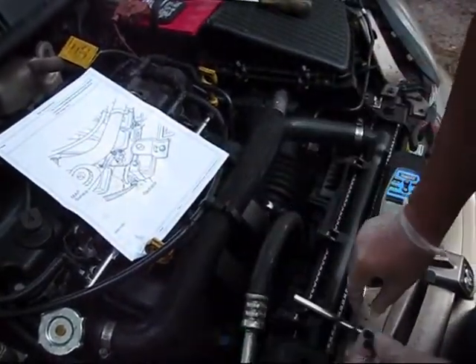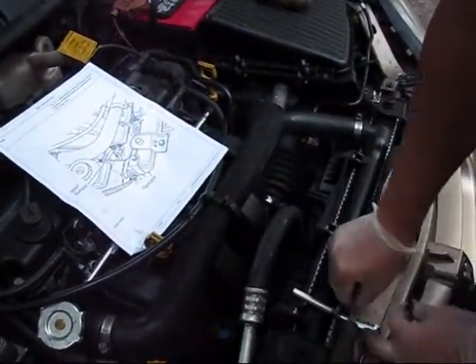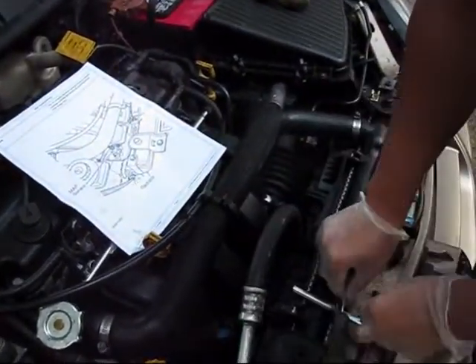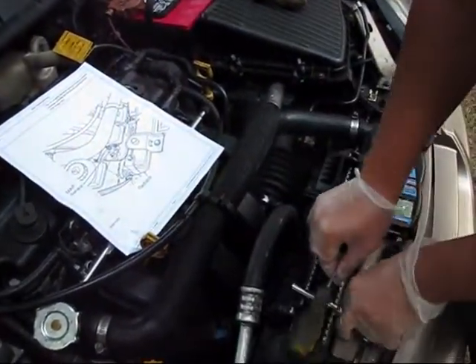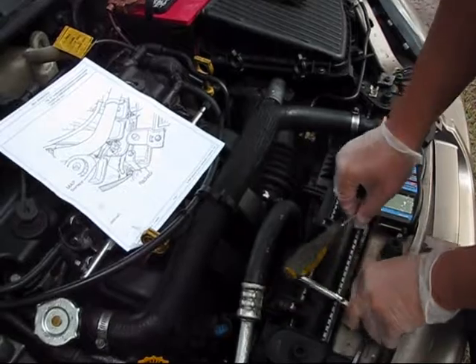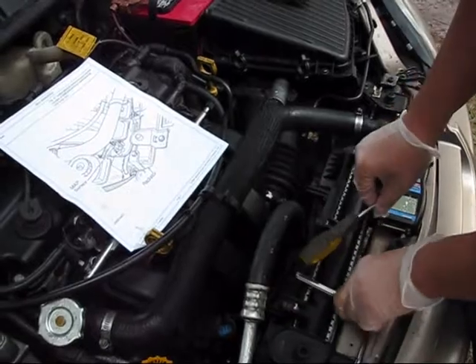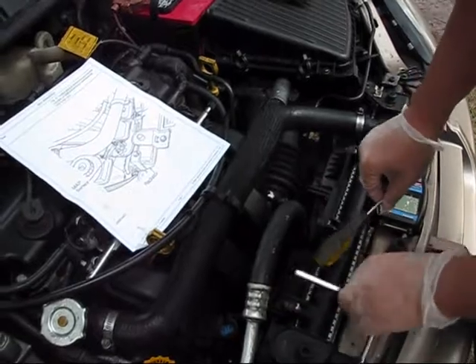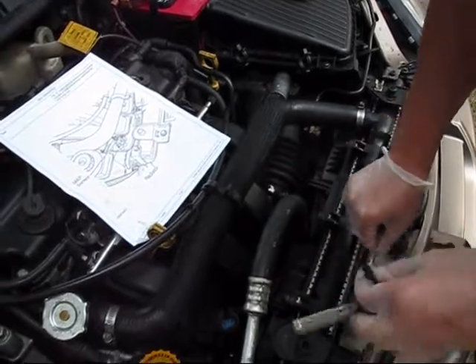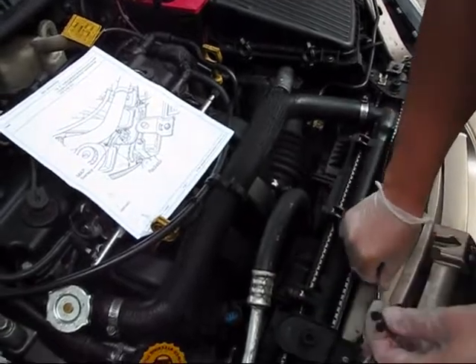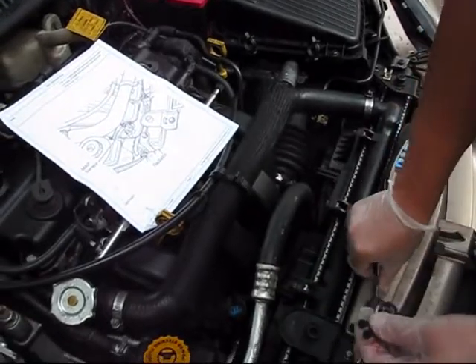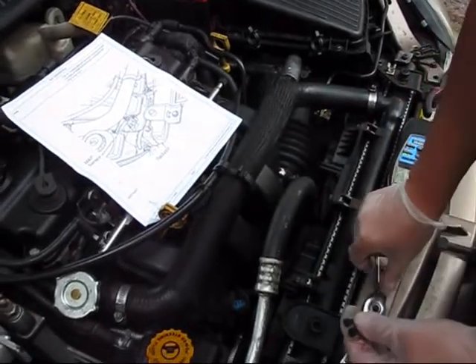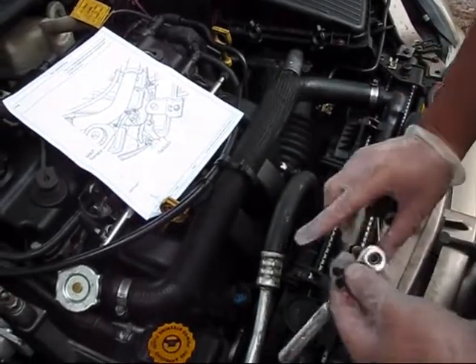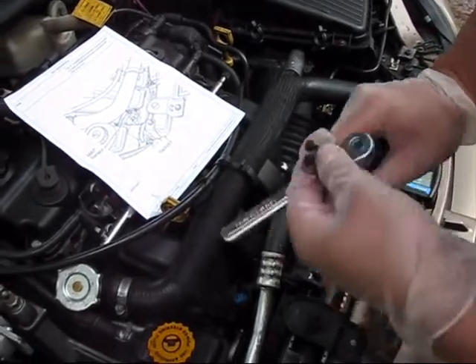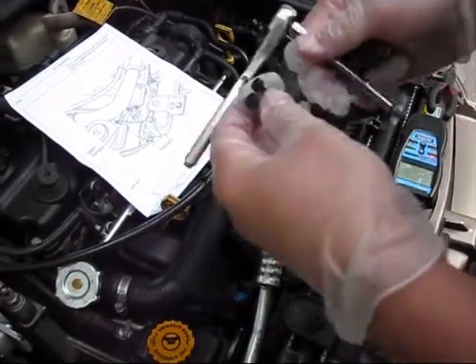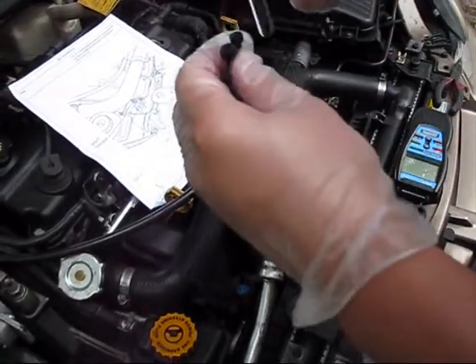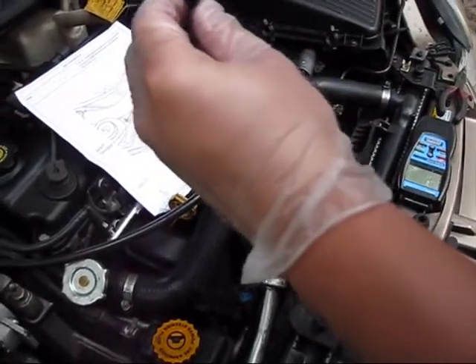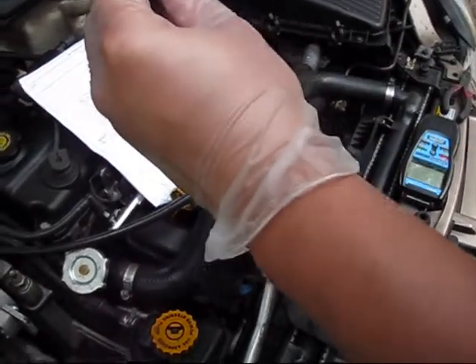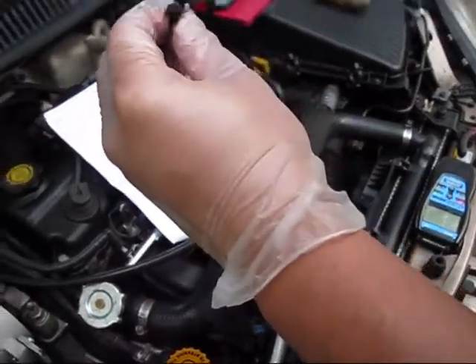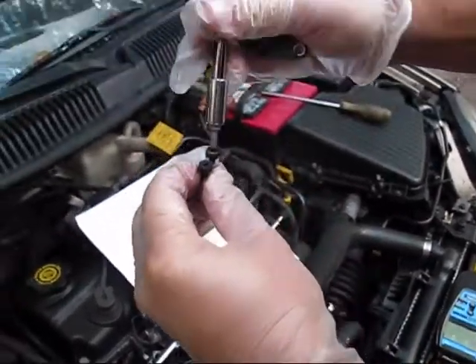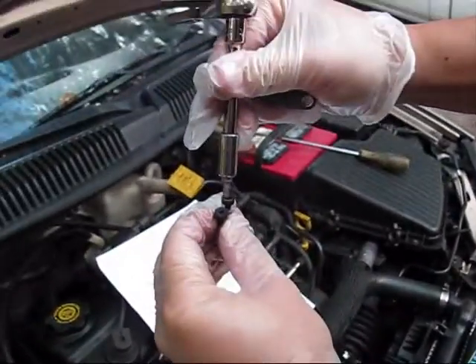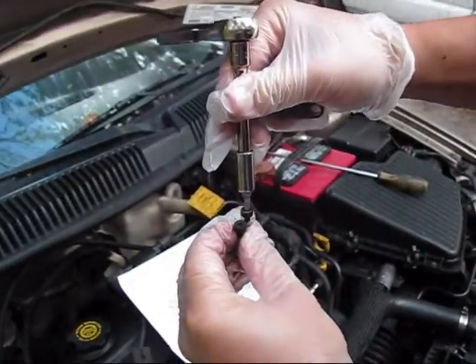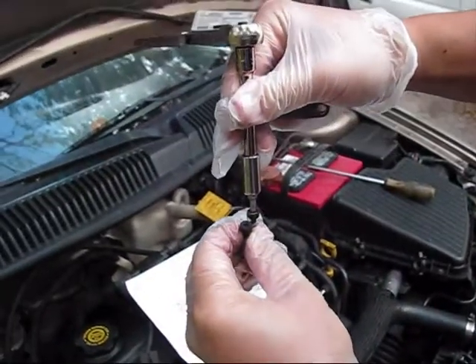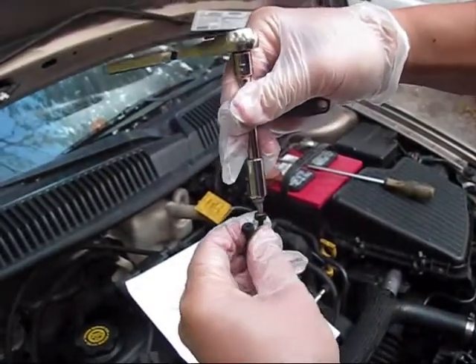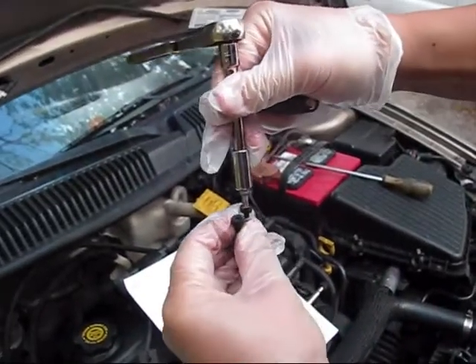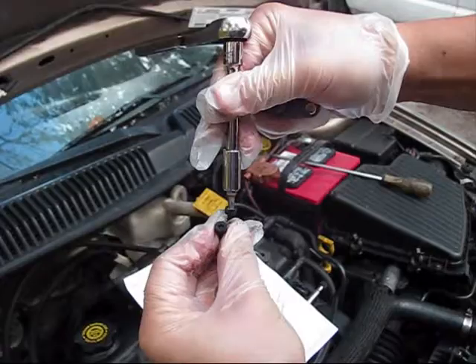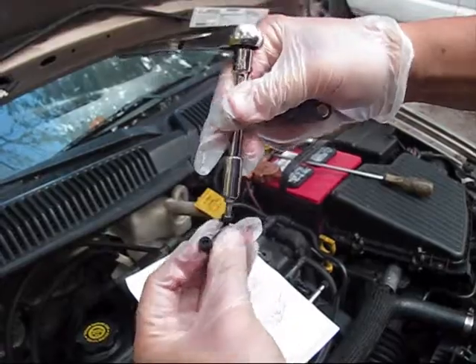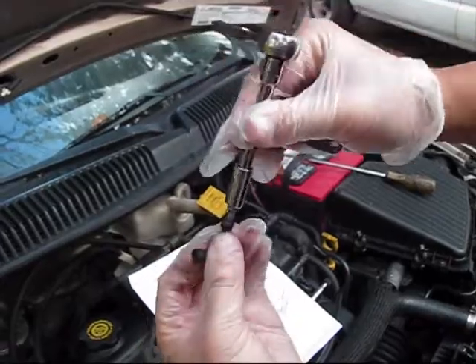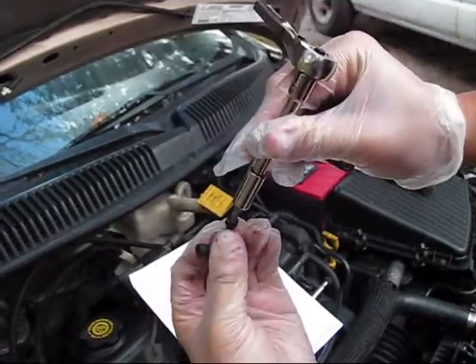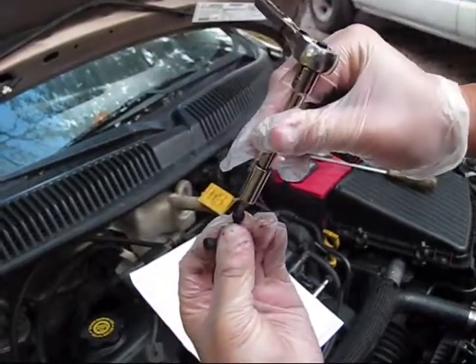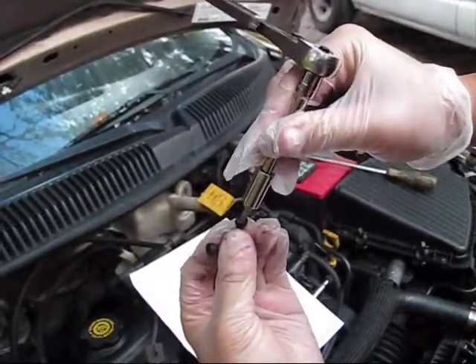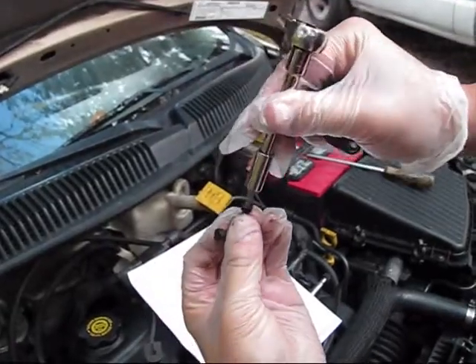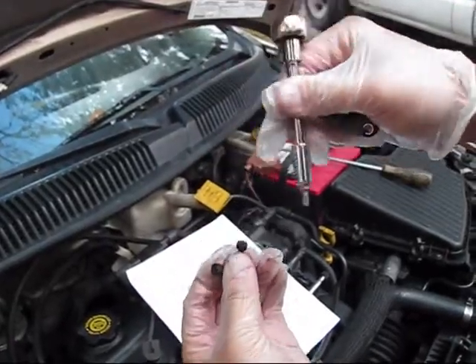We were using a very small bit. Just make sure that it fits properly — it's very important not to strip the thread.